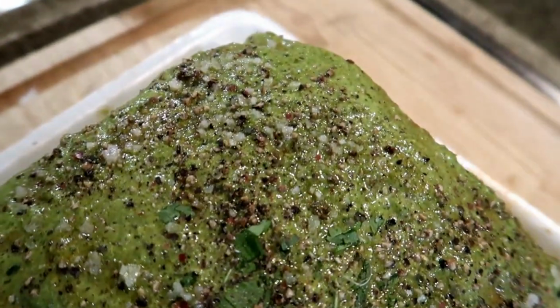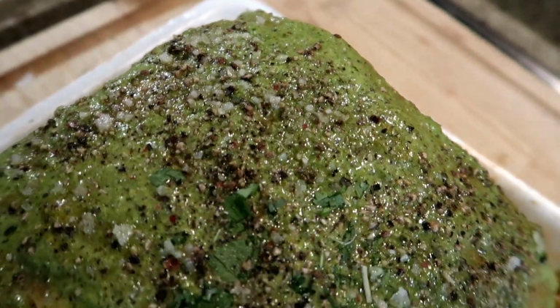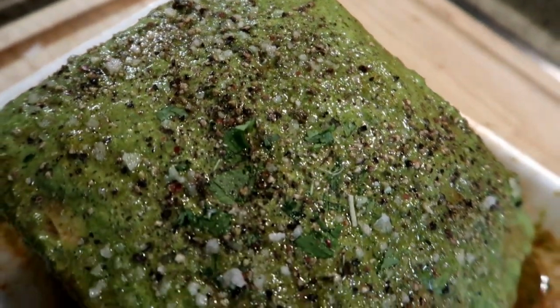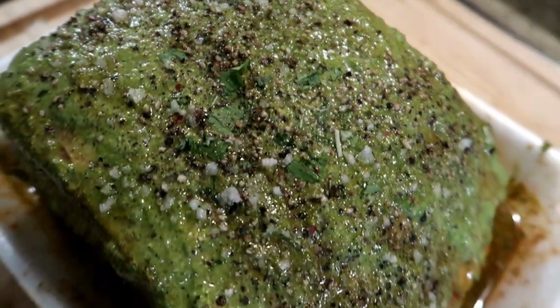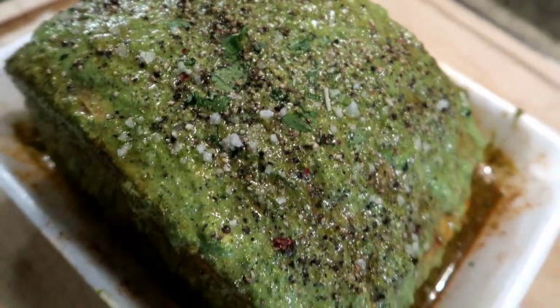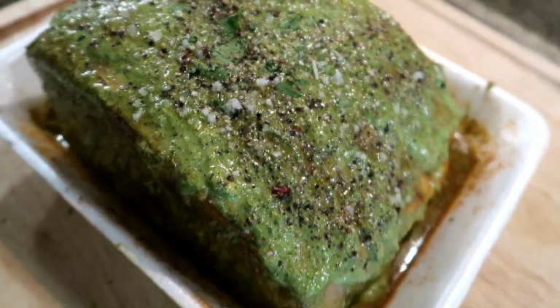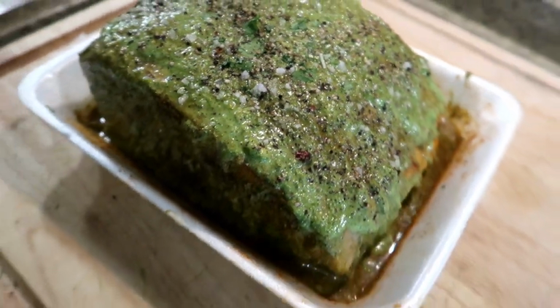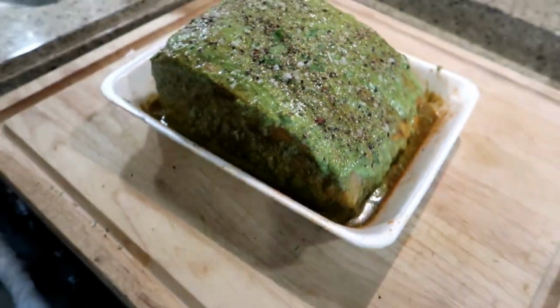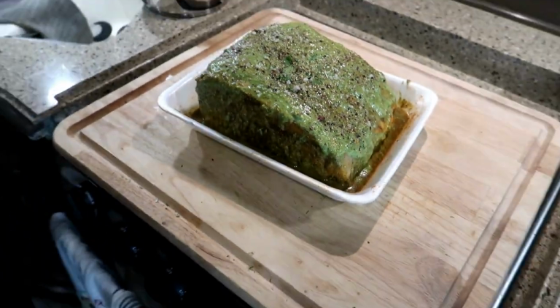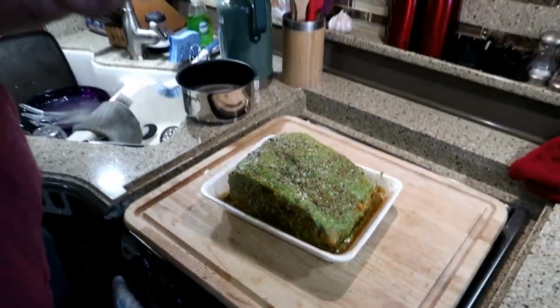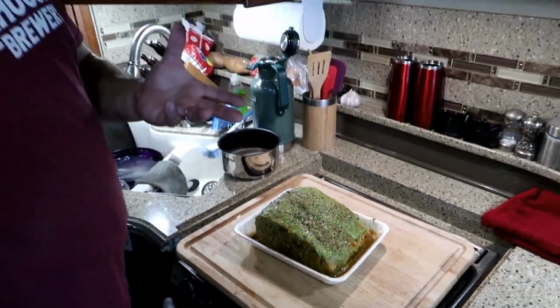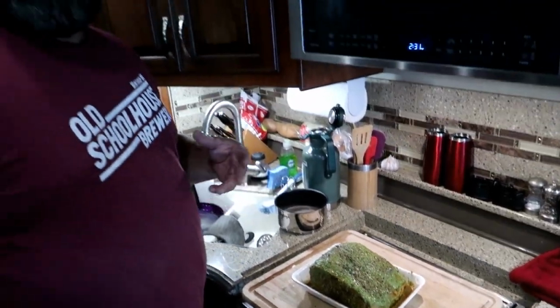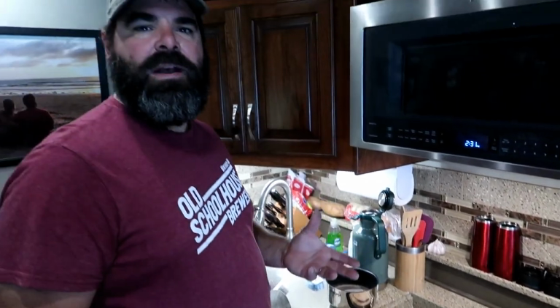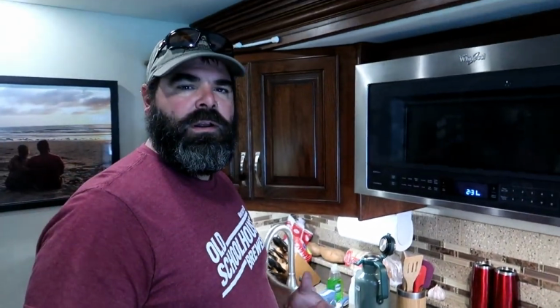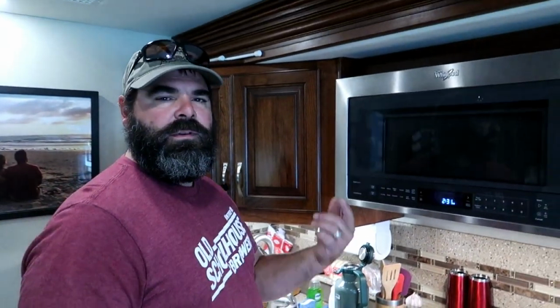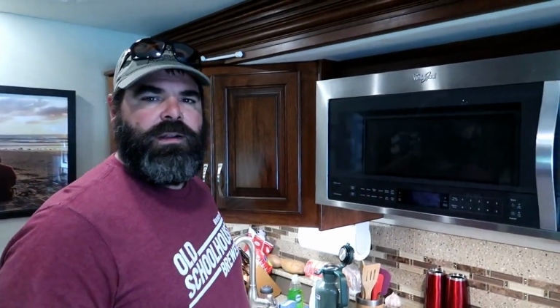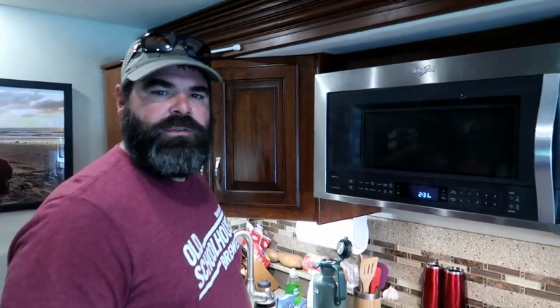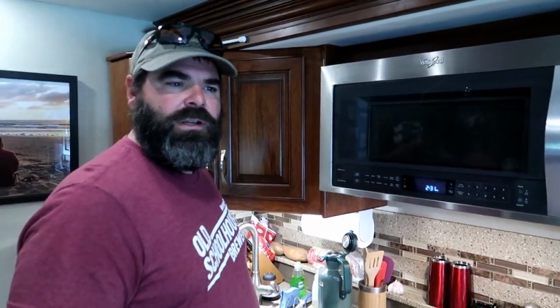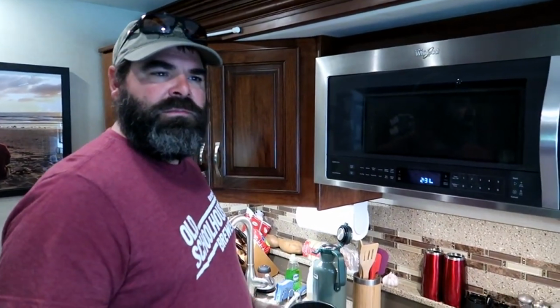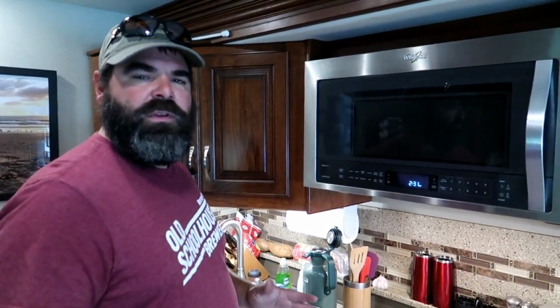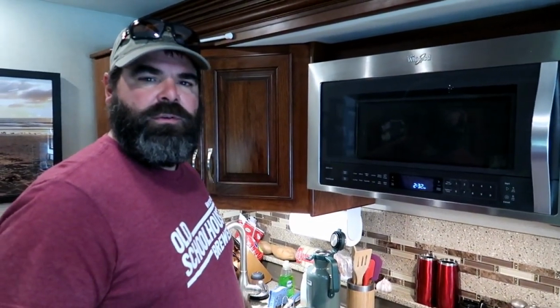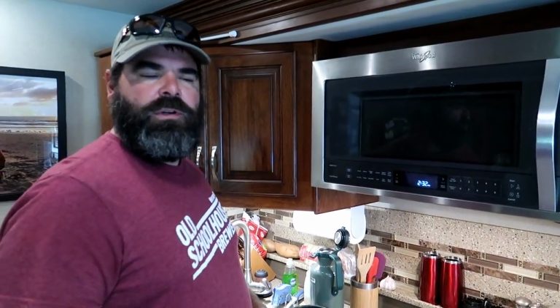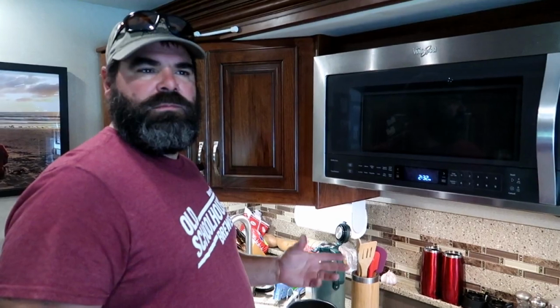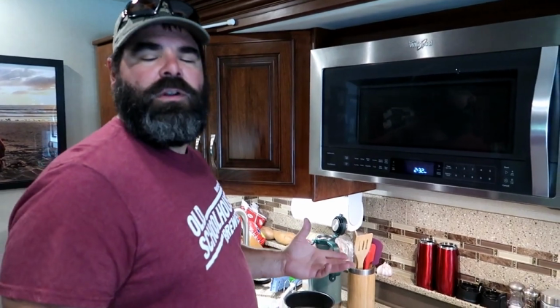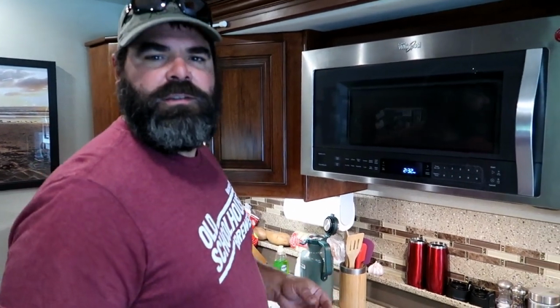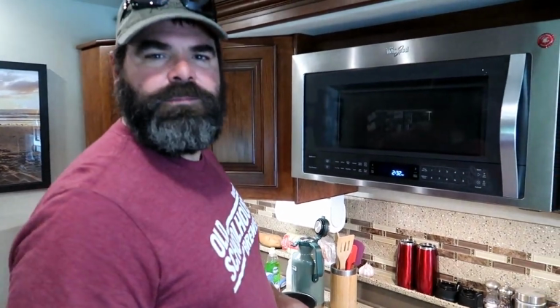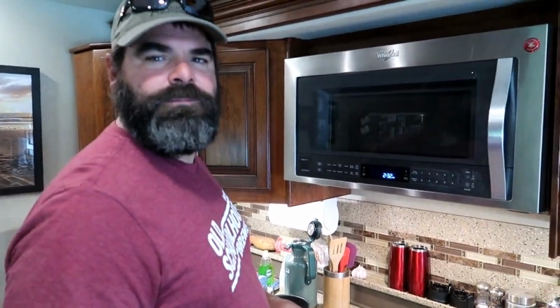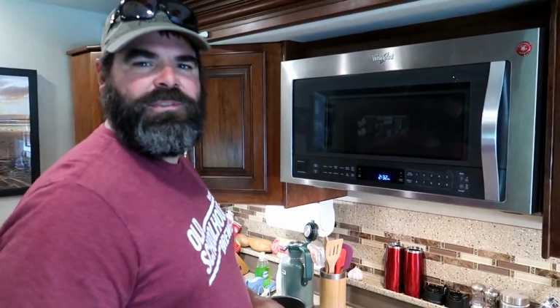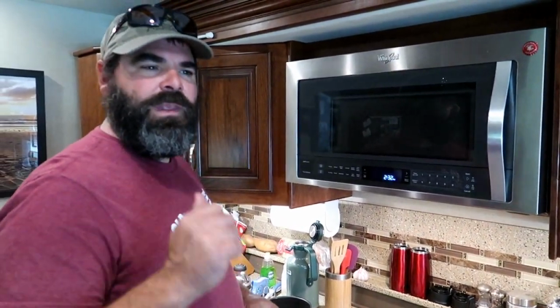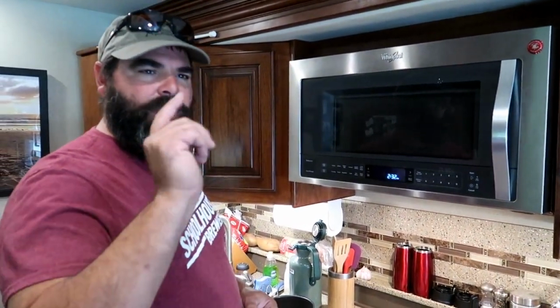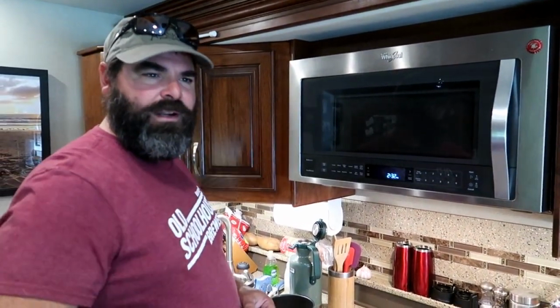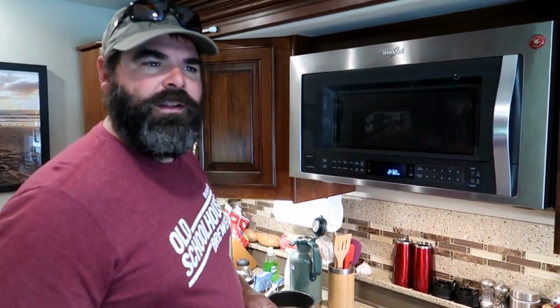So that's going to go on the Traeger. We're going to do a high sear — high heat at 450 for about a half hour, and then reduce that down to 250 or so for however long it takes to cook. So we're heading out to the Traeger now.